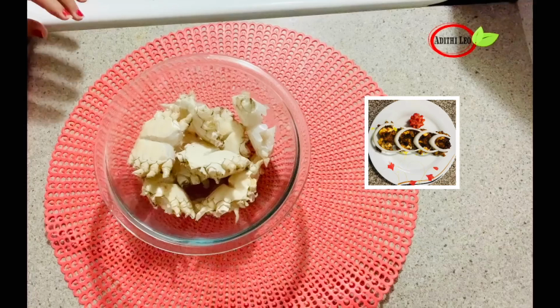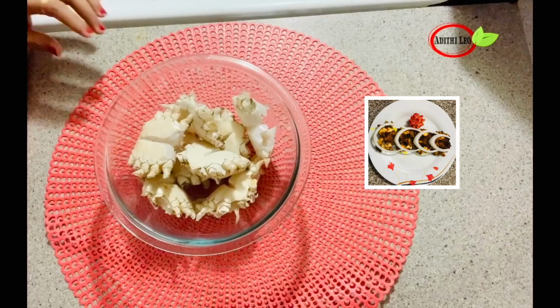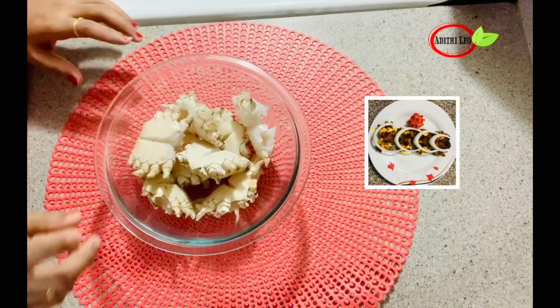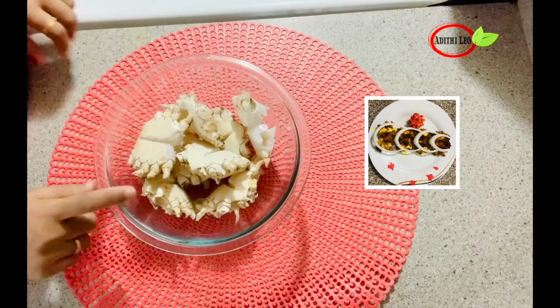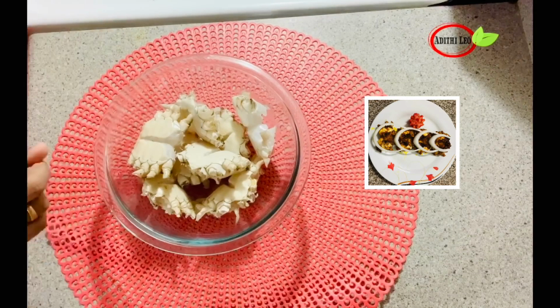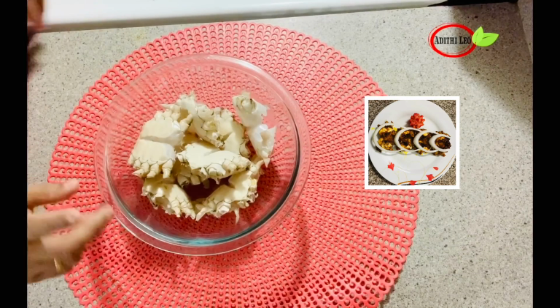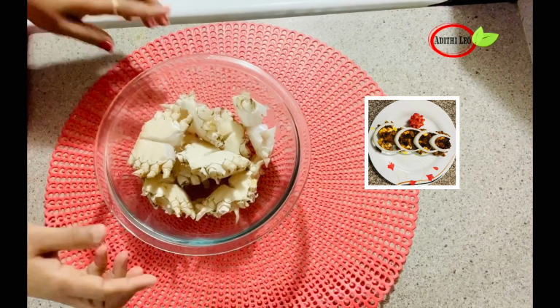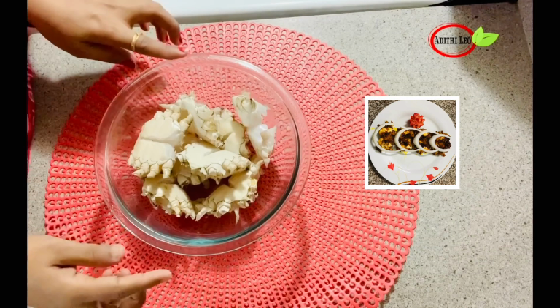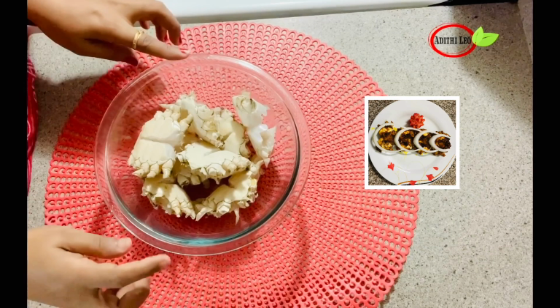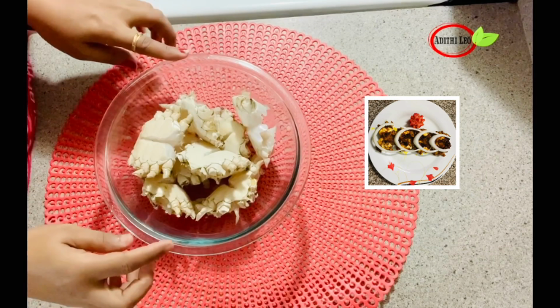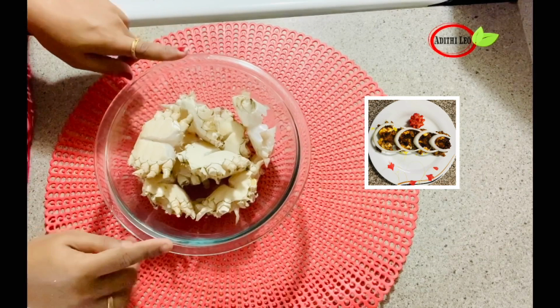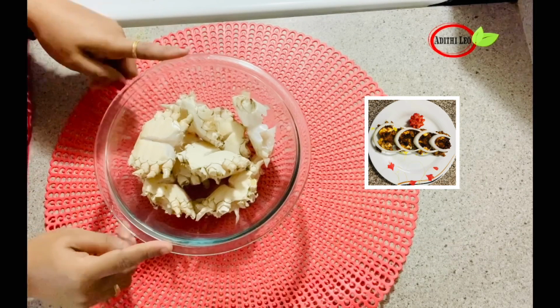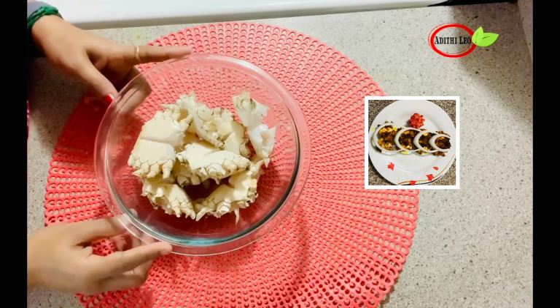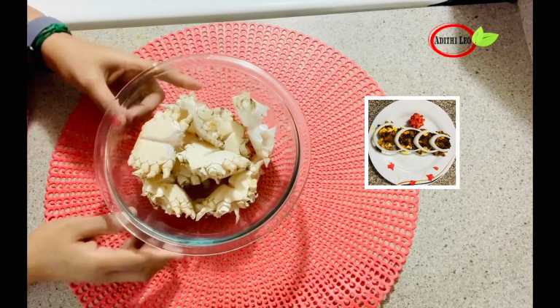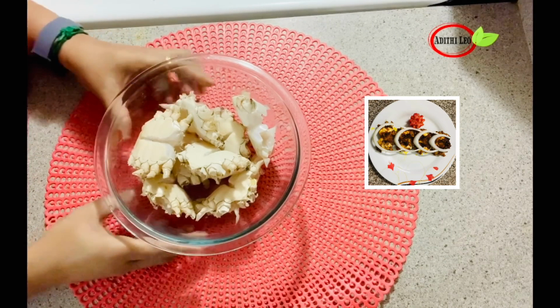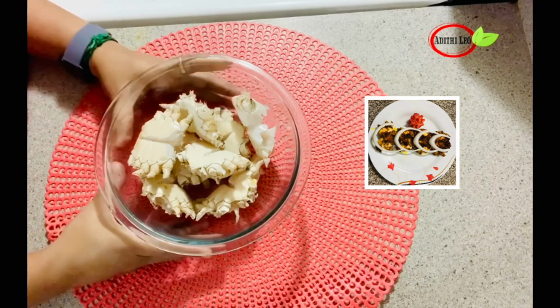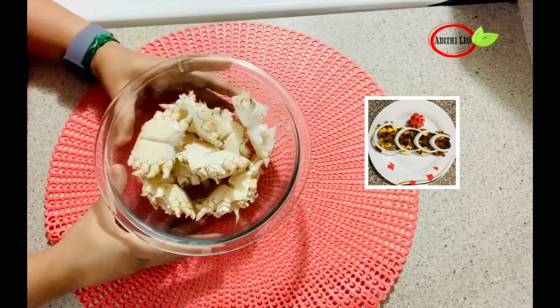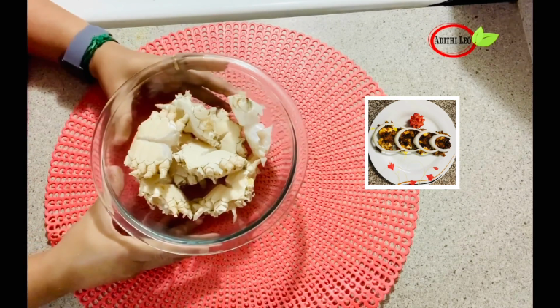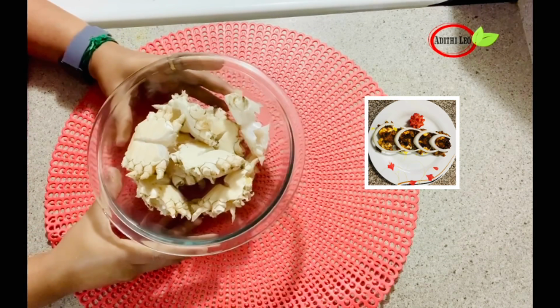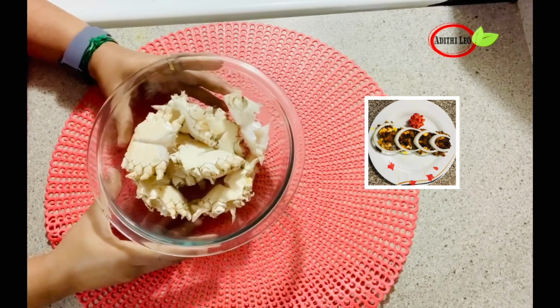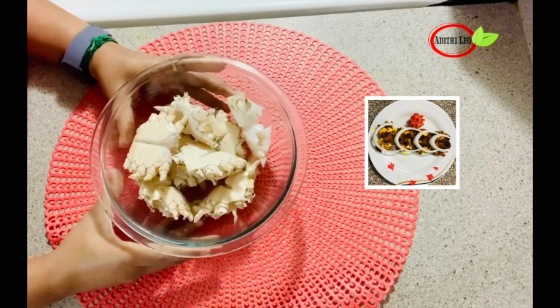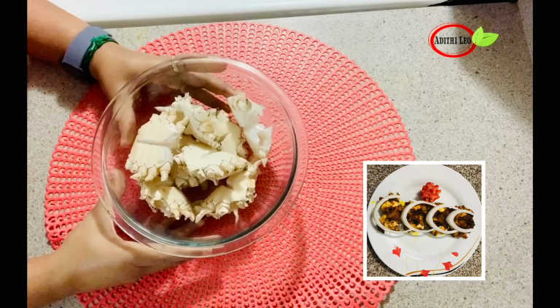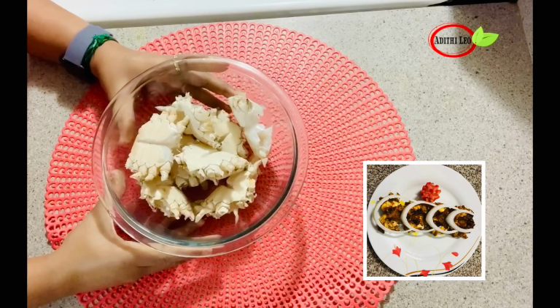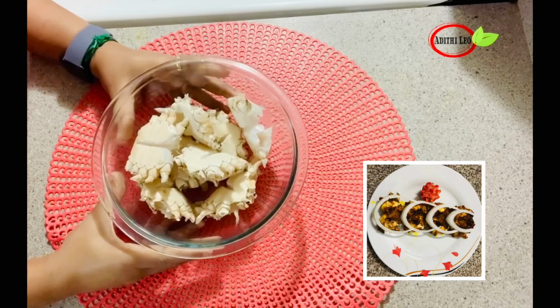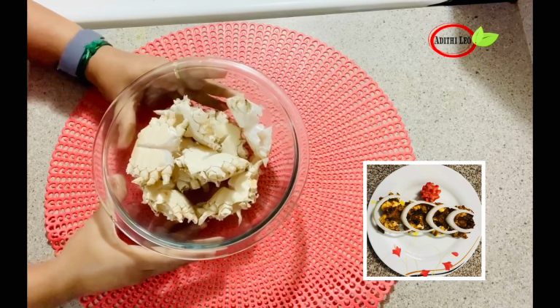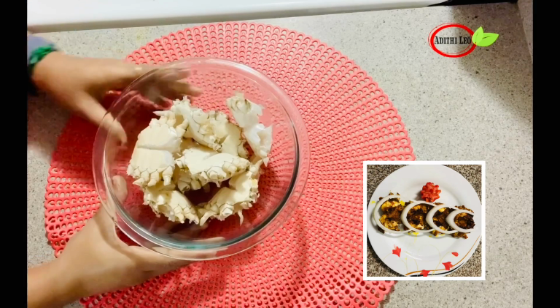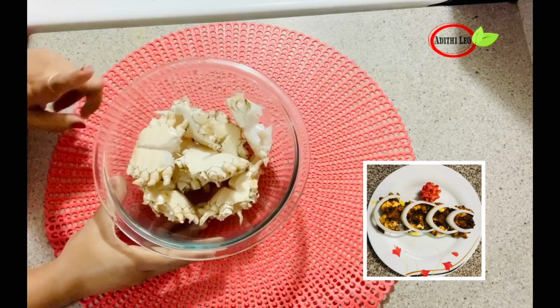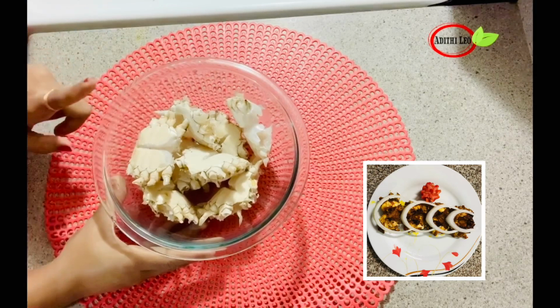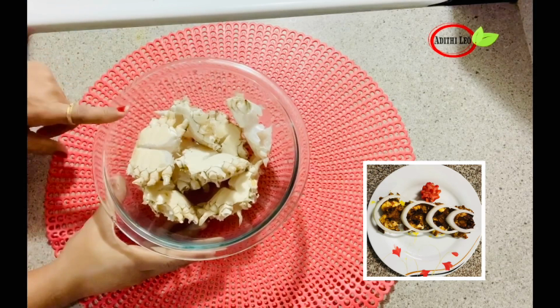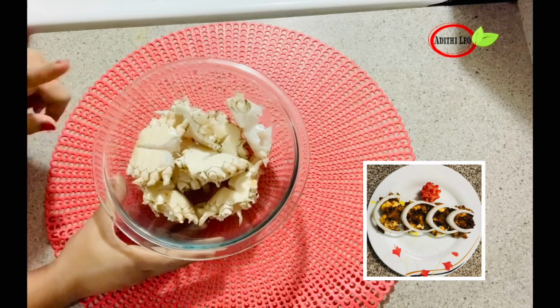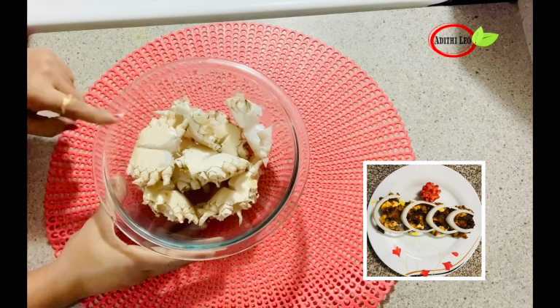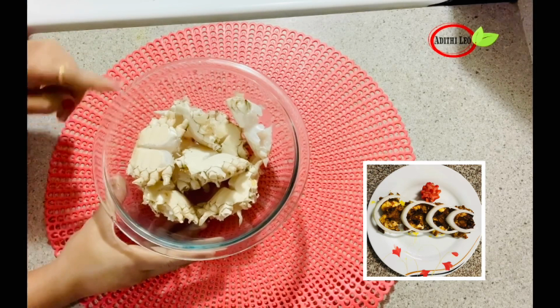Hi friends, how are you? What are you doing in this video? I'm going to show you my fry. I'm going to show you my clean money.